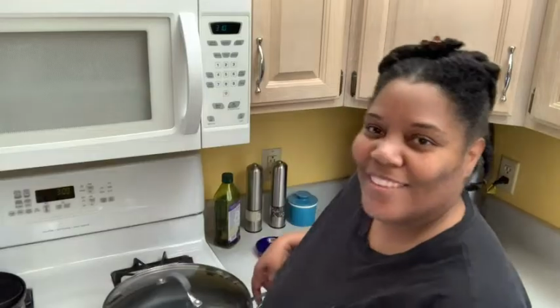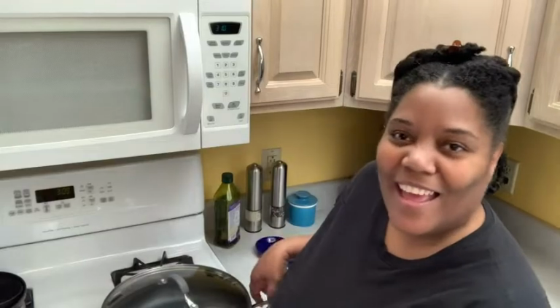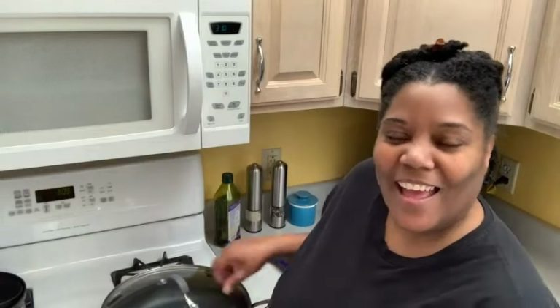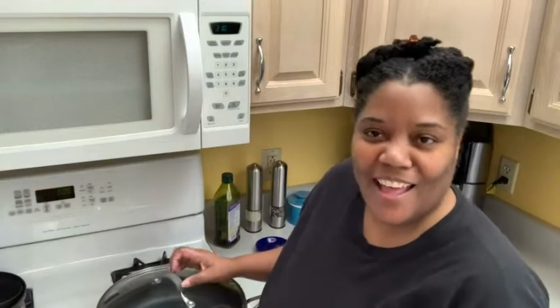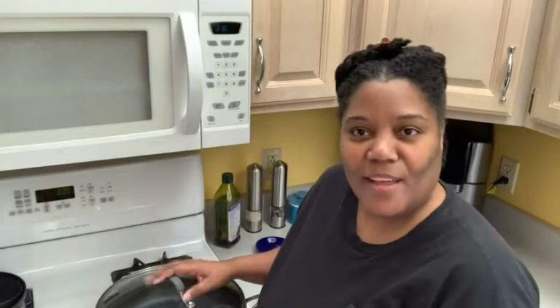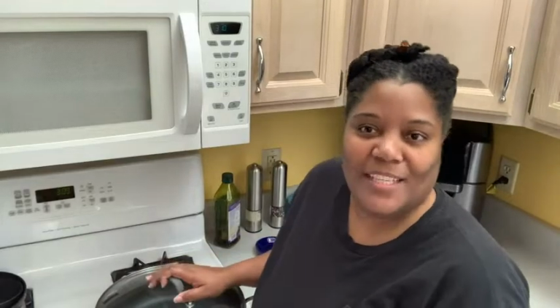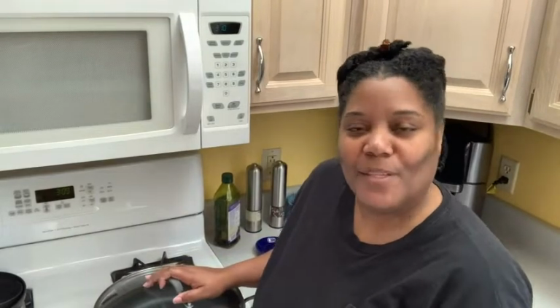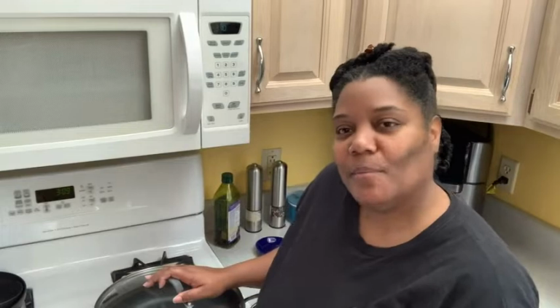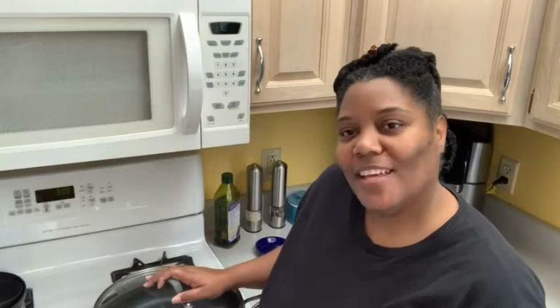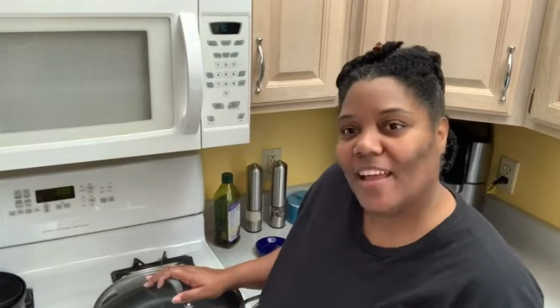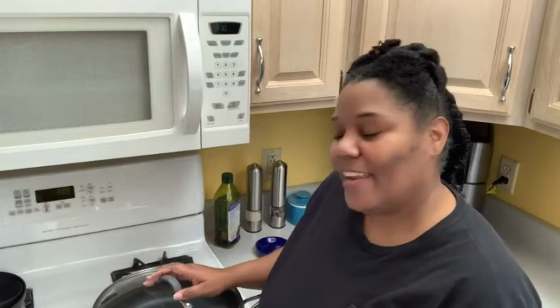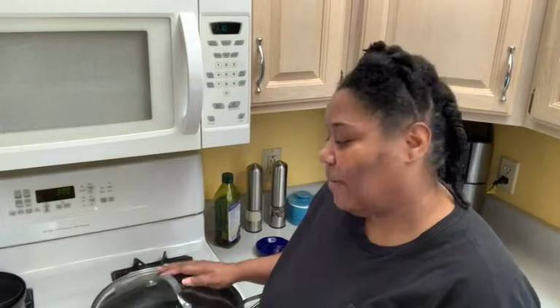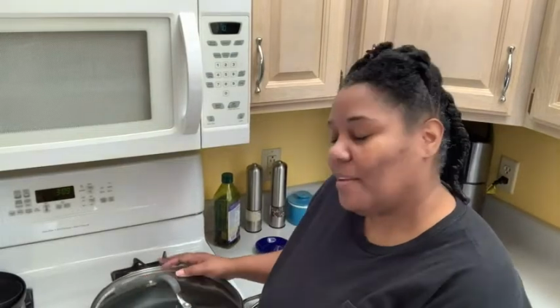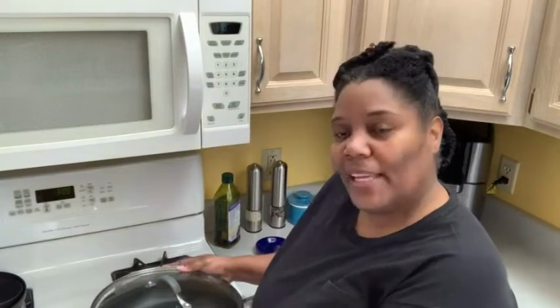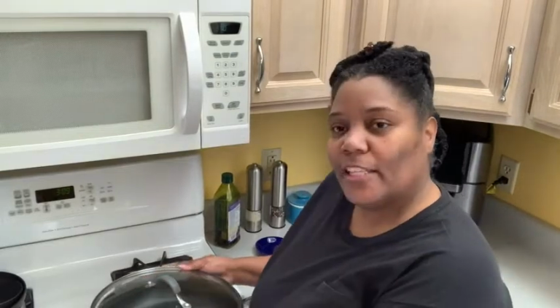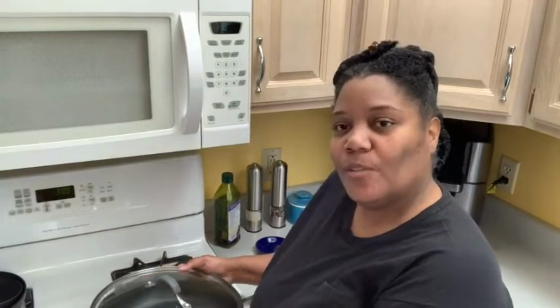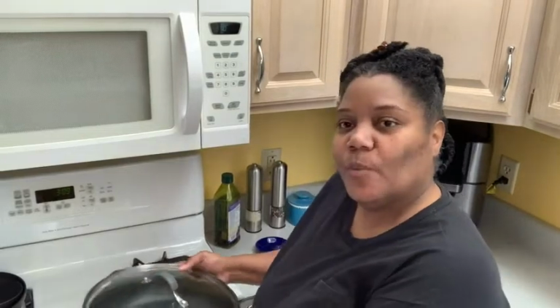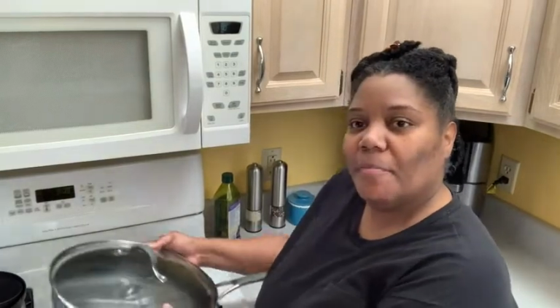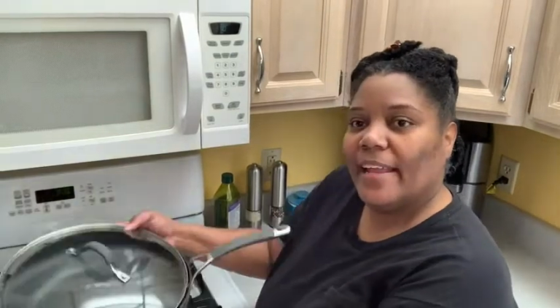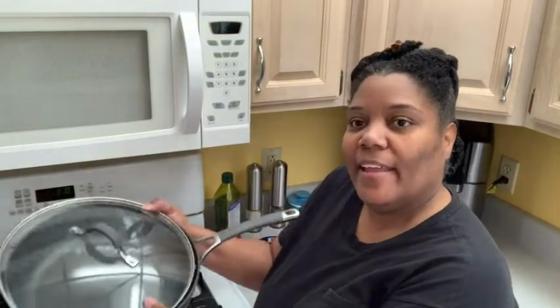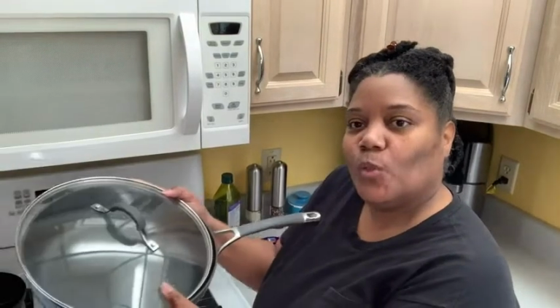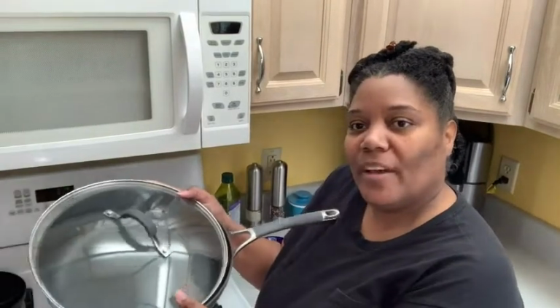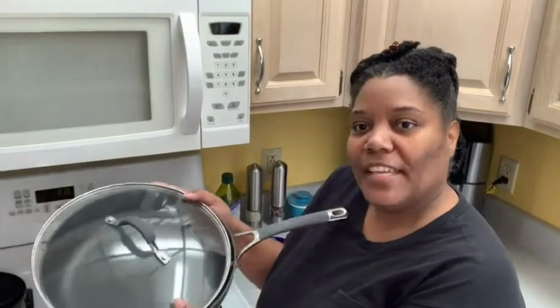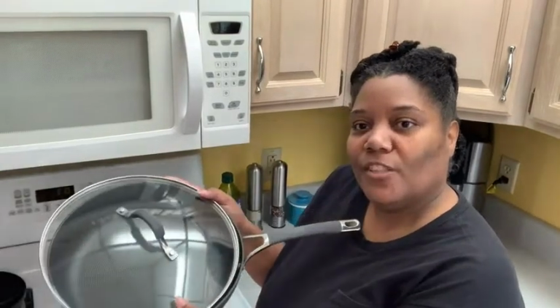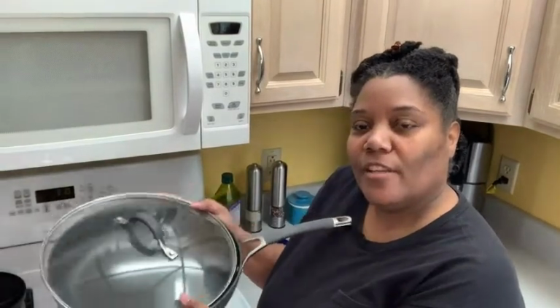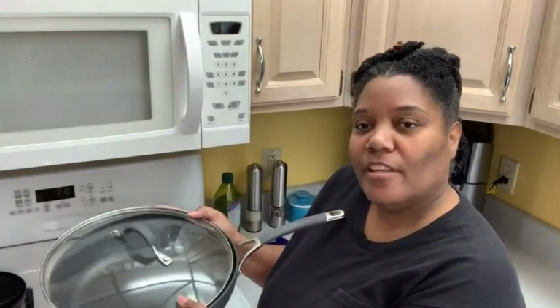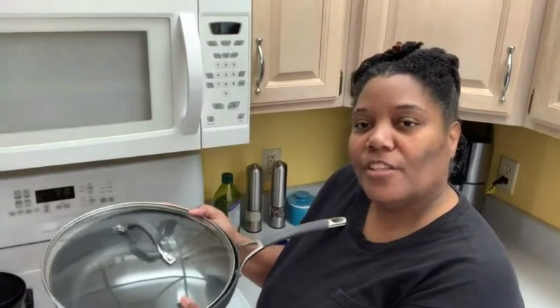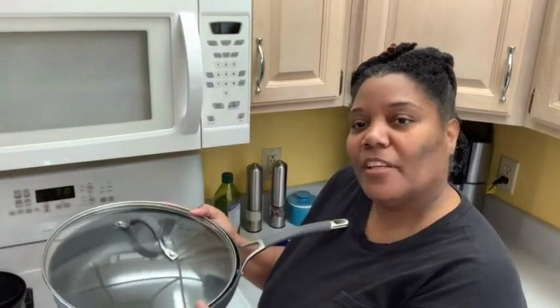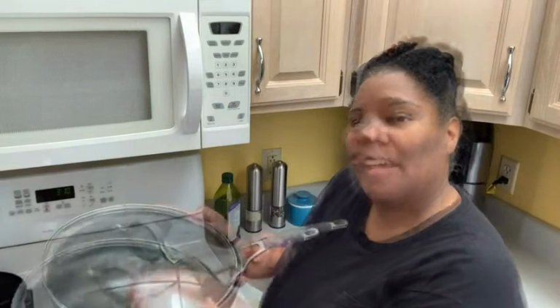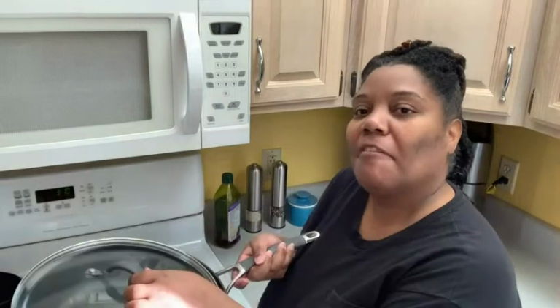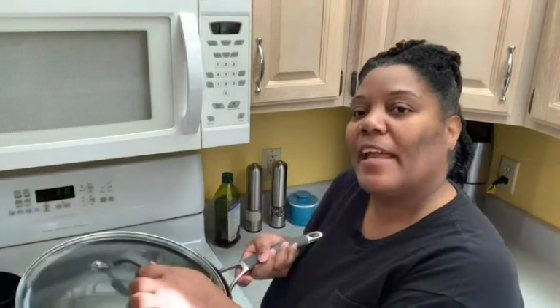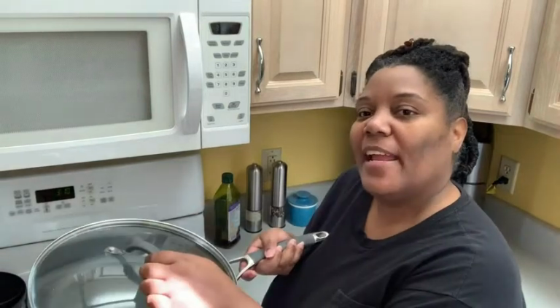Hi, I'm Dionne at WTI and I am in my kitchen with my 12 inch circle on frying pan.